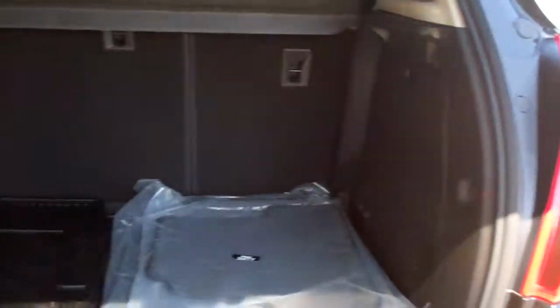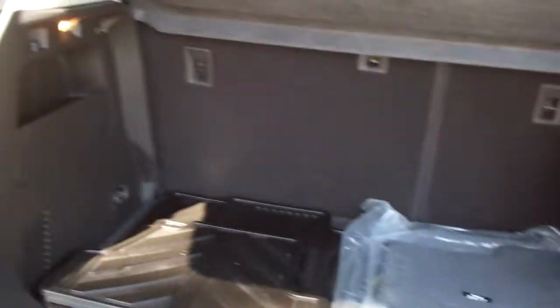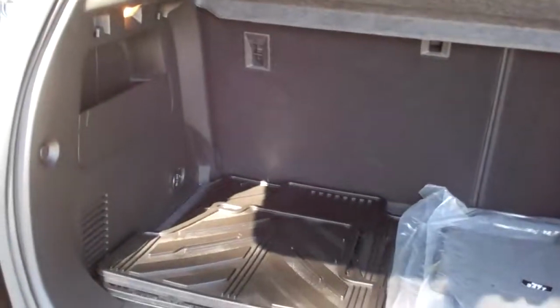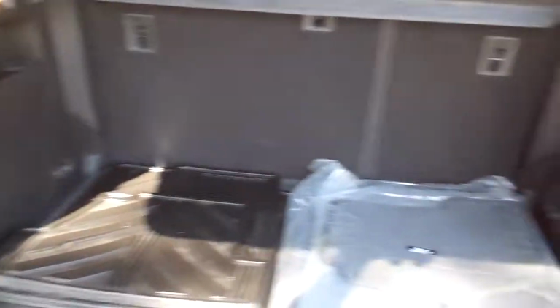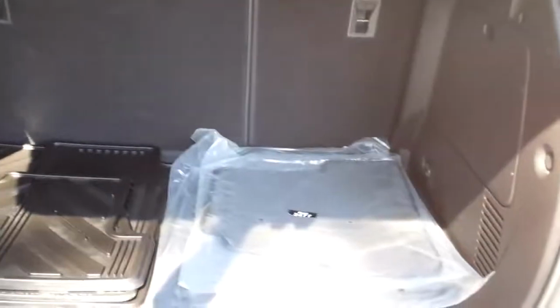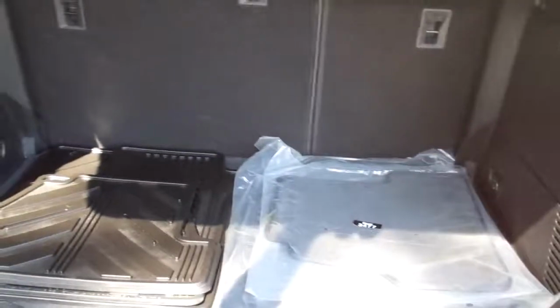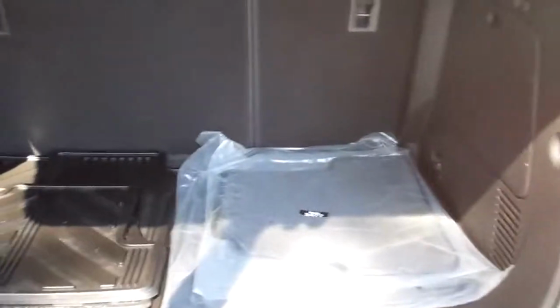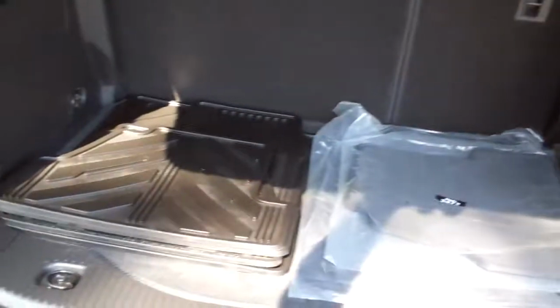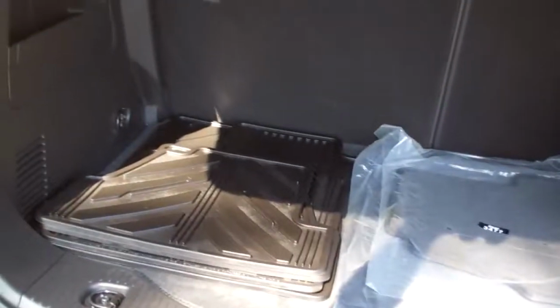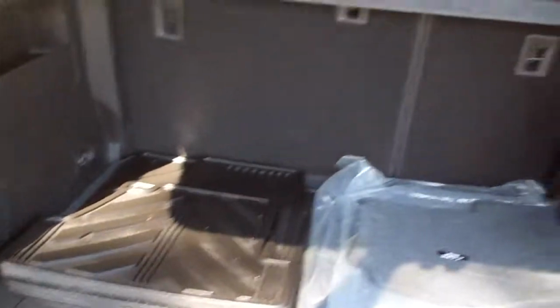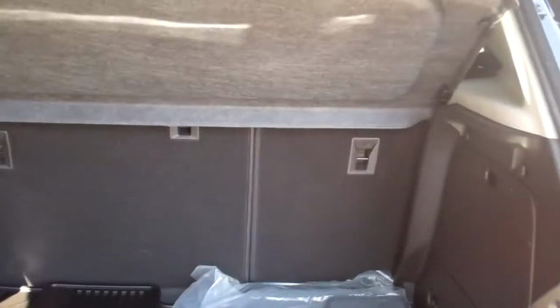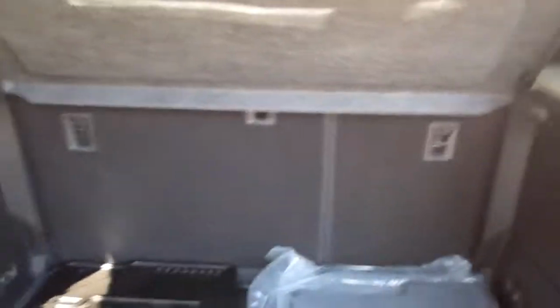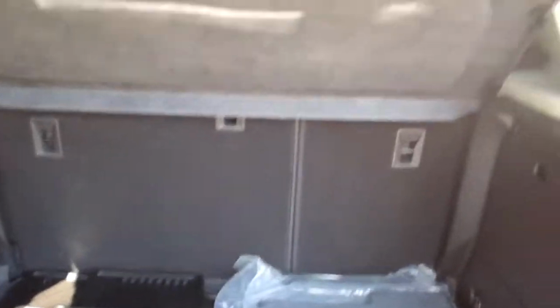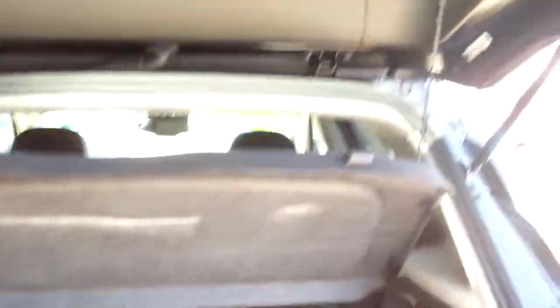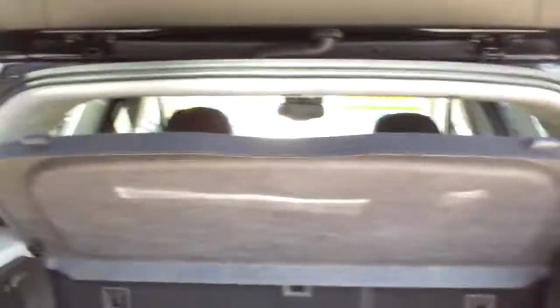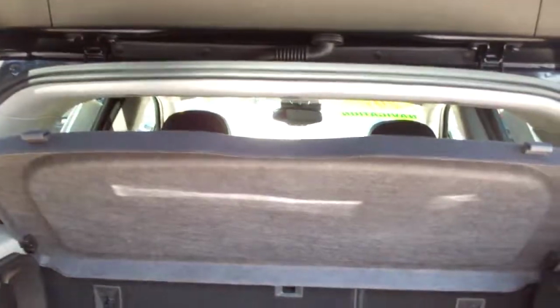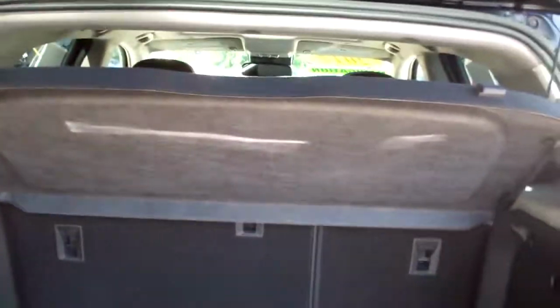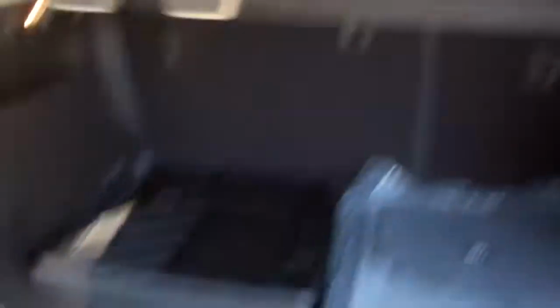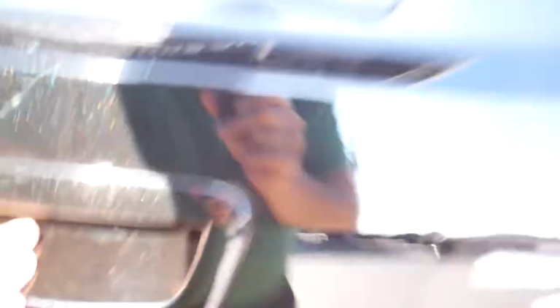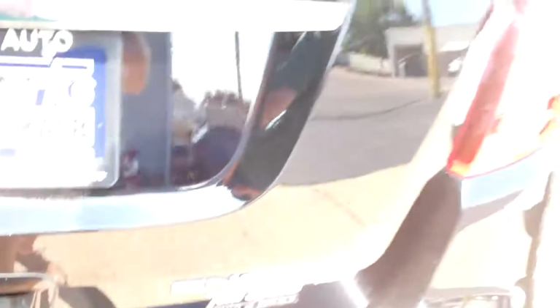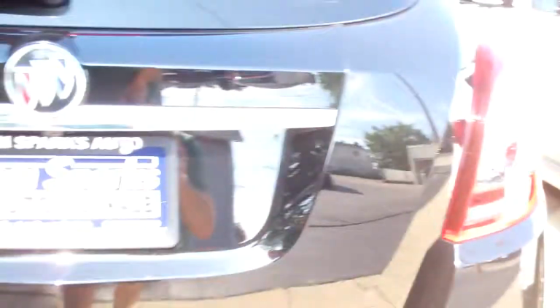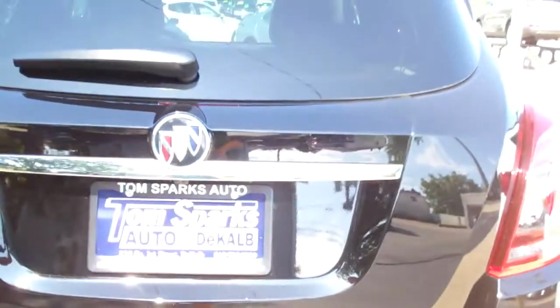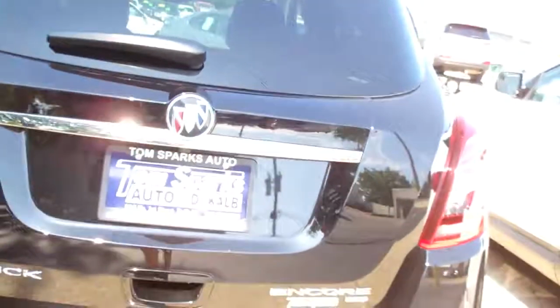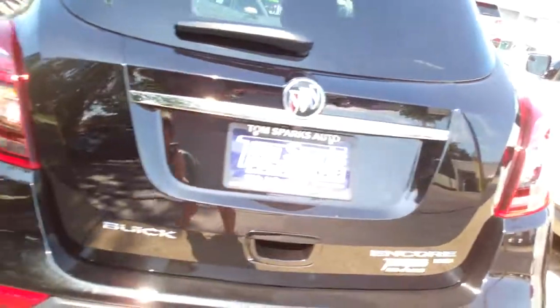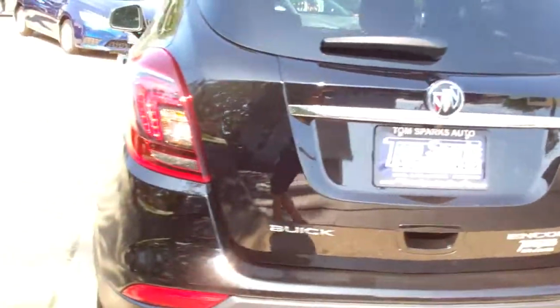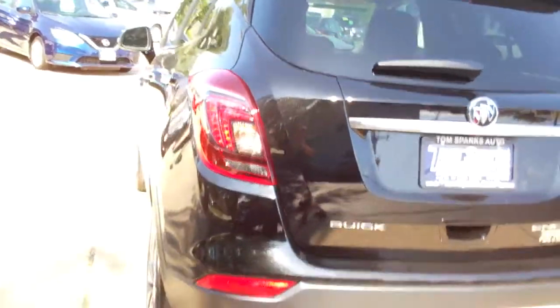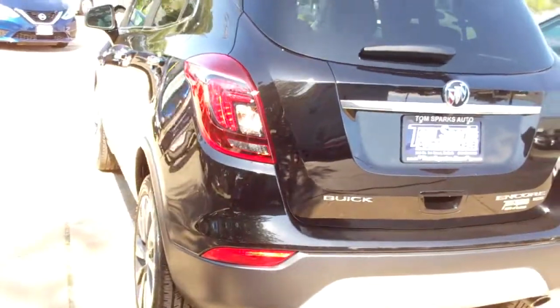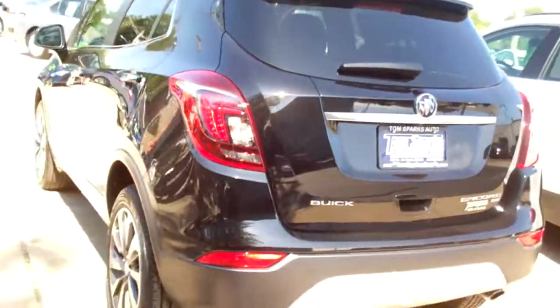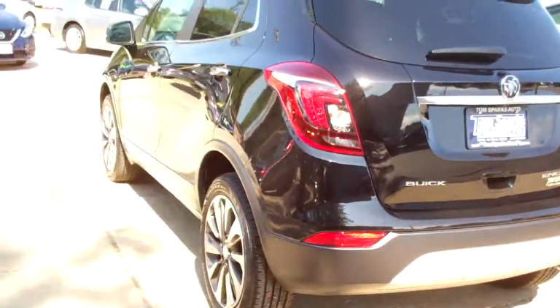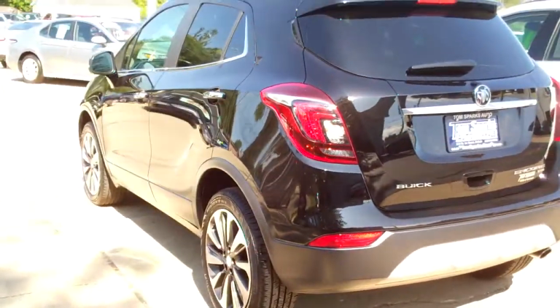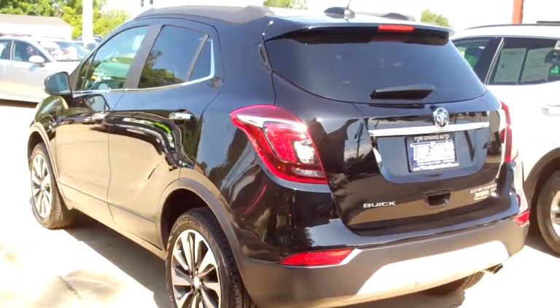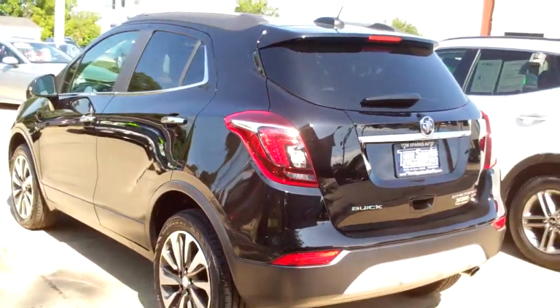Easy liftgate. Good room back here. You got two sets of mats, carpet and all weather. Those seats will fold down. That tonneau cover will come off if you need it to, so you can get plenty of stuff back there if you need to.